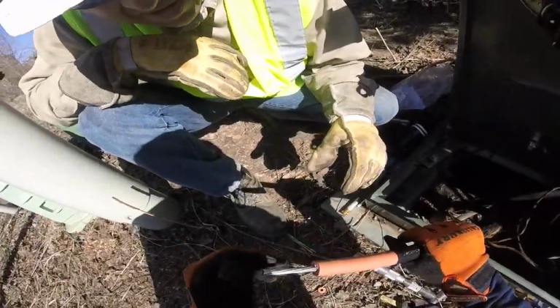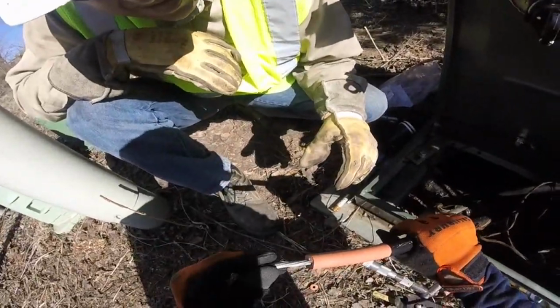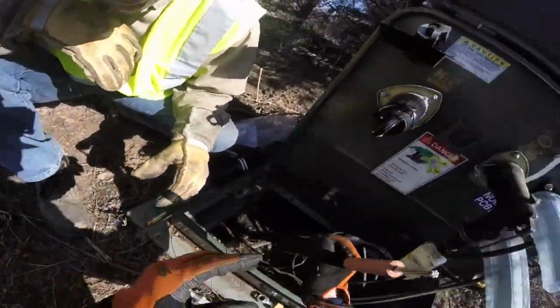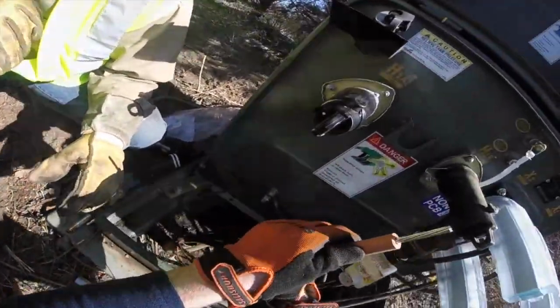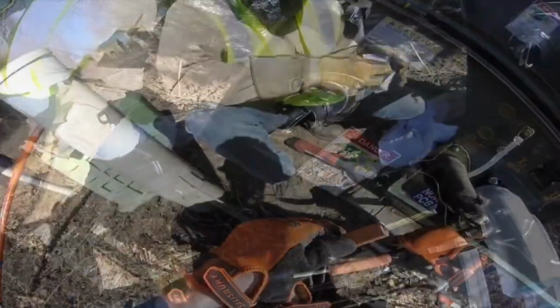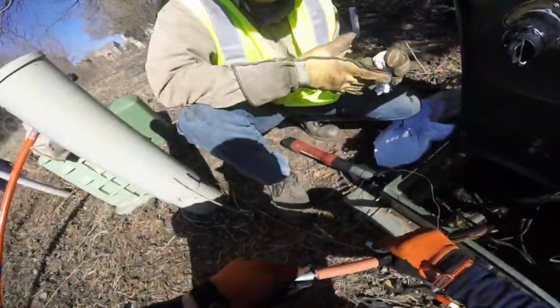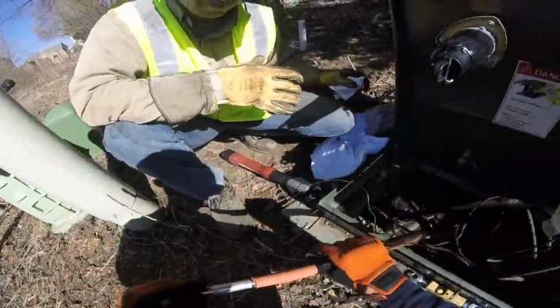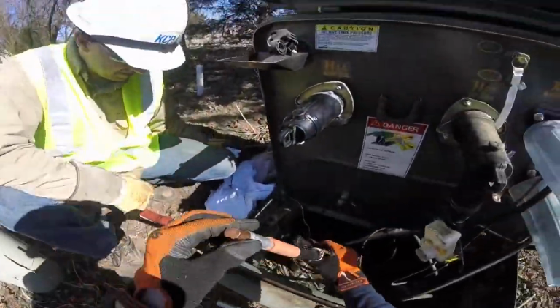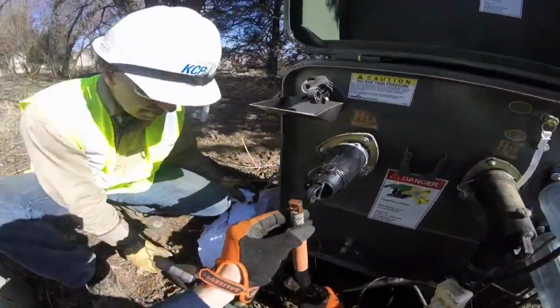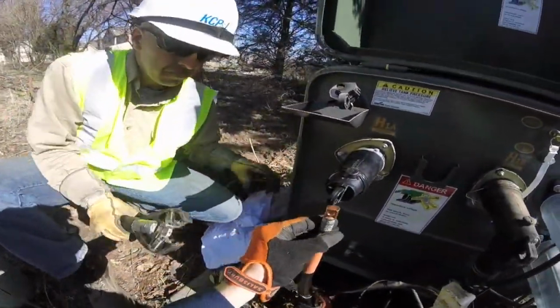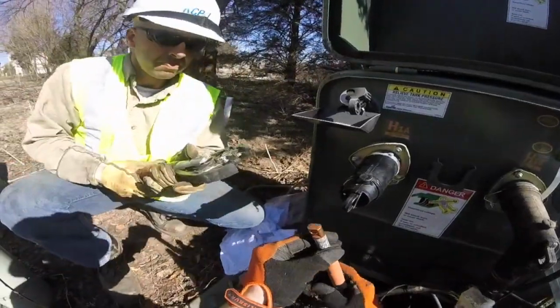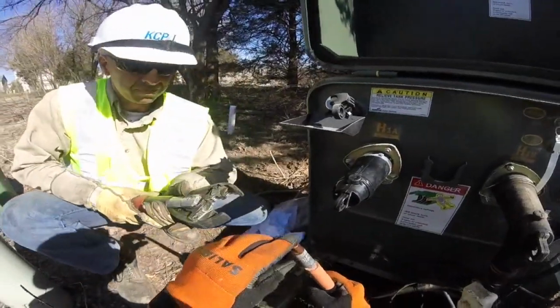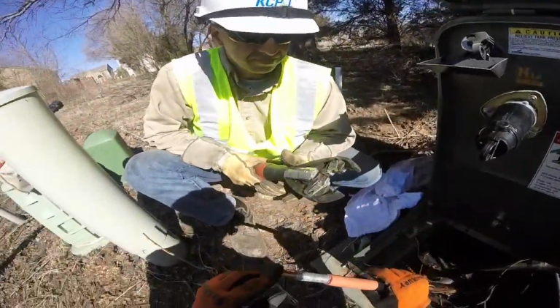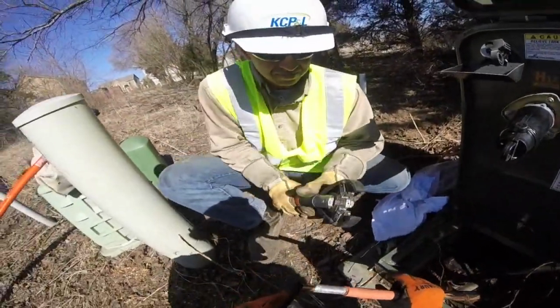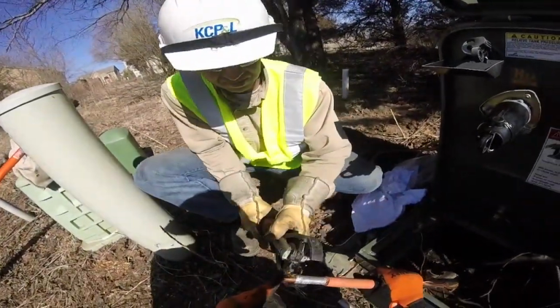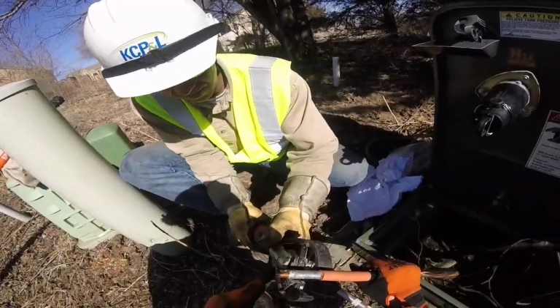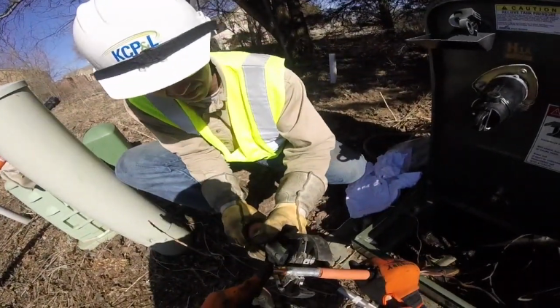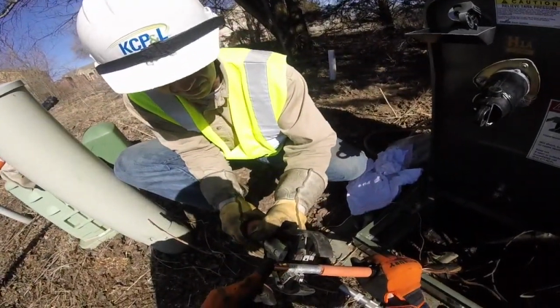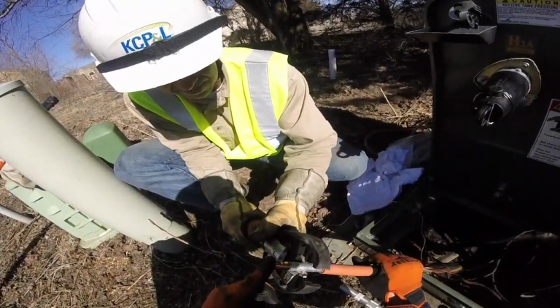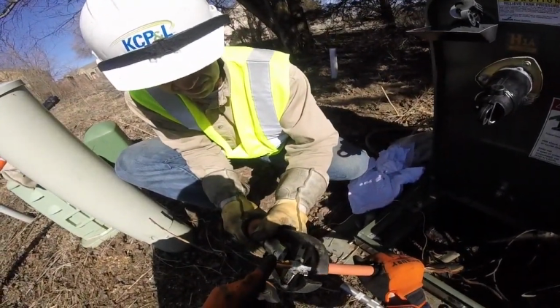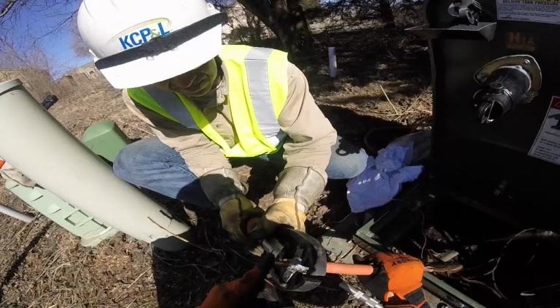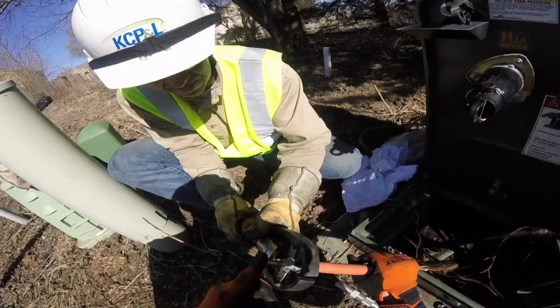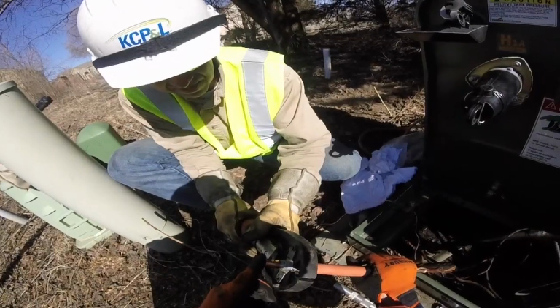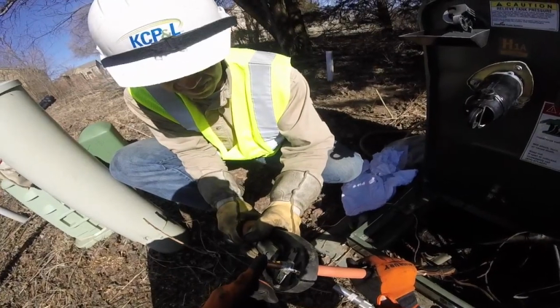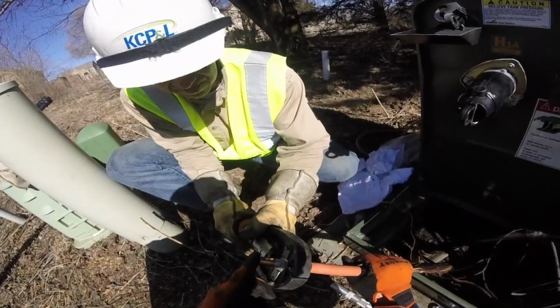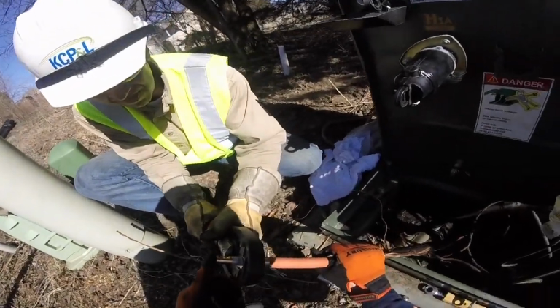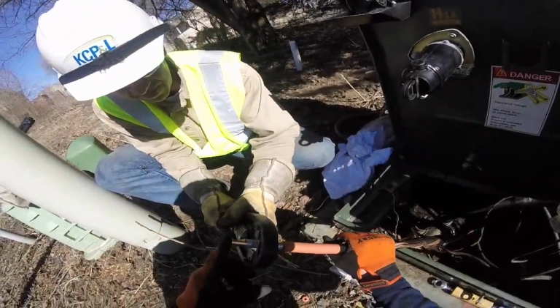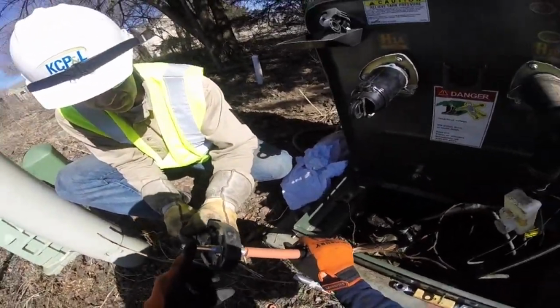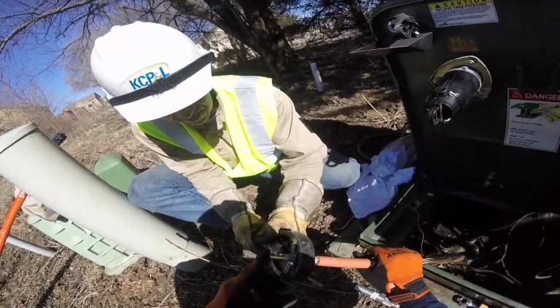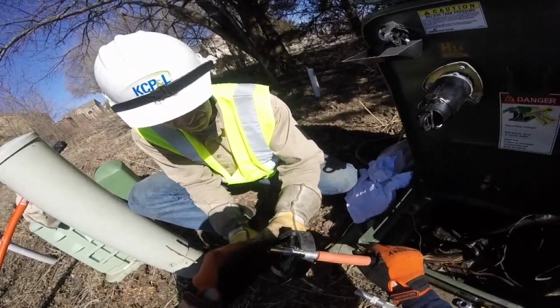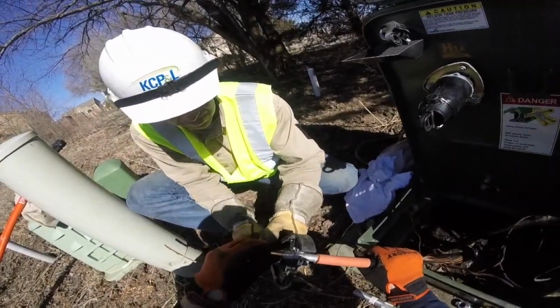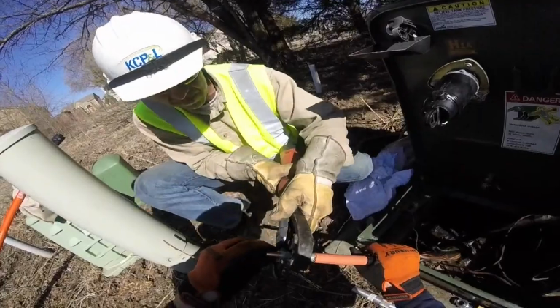Then they're going to put a metal sleeve on it and use a crimping tool. You can hear the crimping tool bear down and secure that connection to the conducting wire.